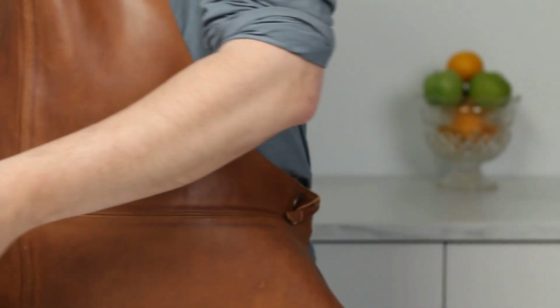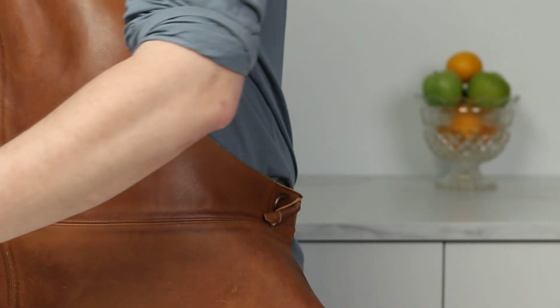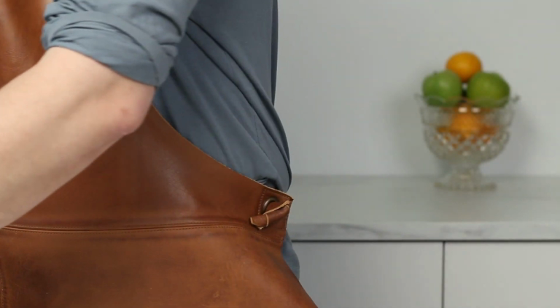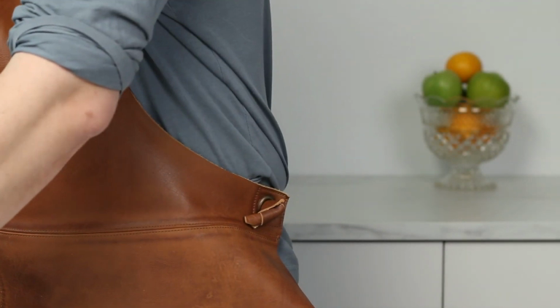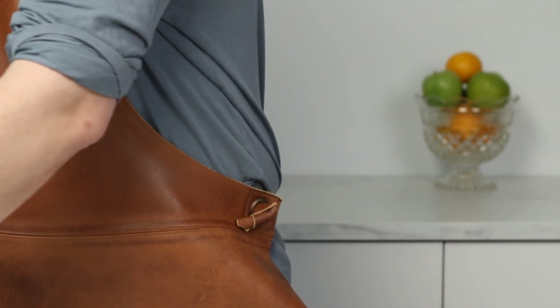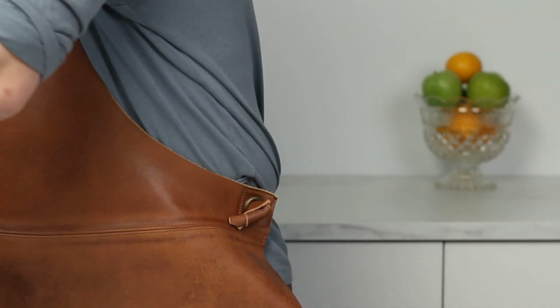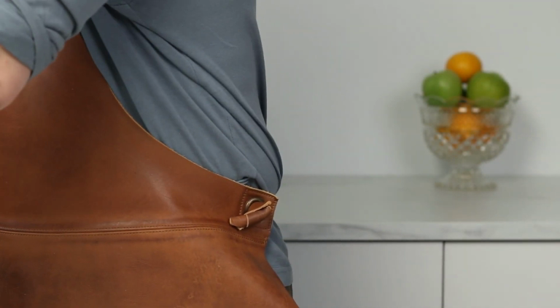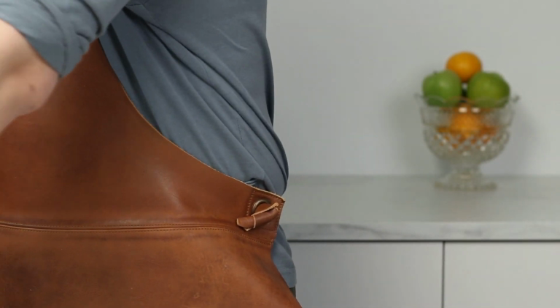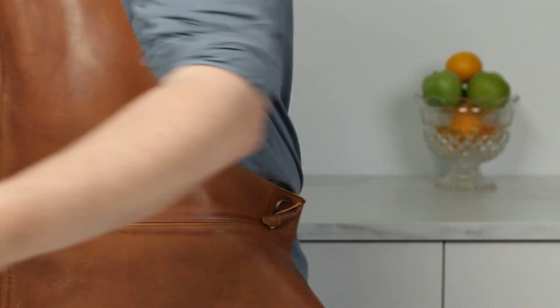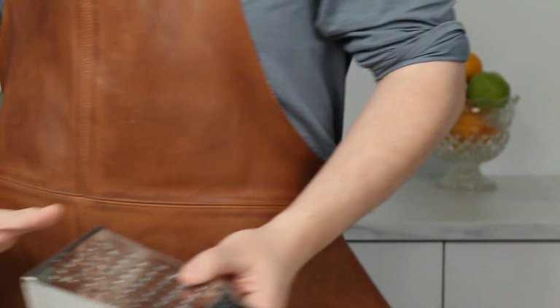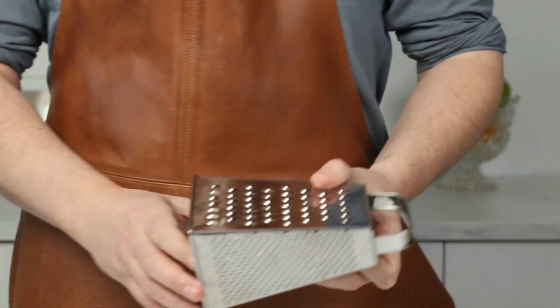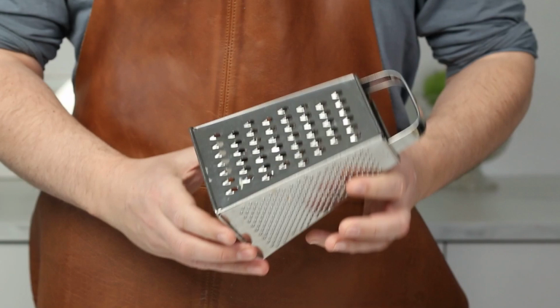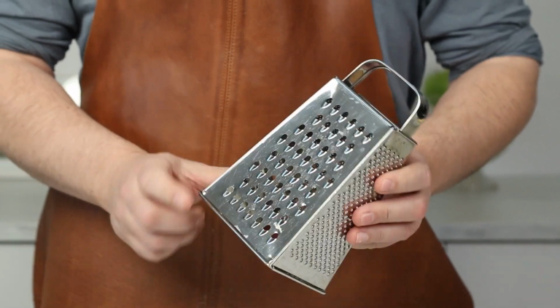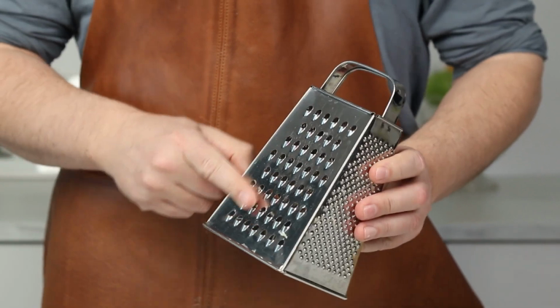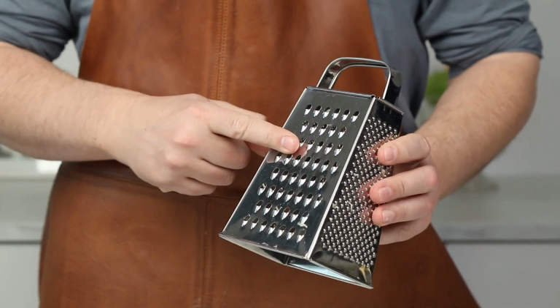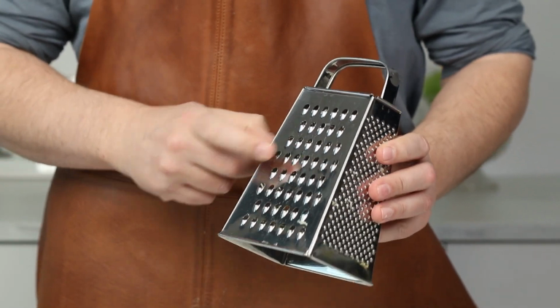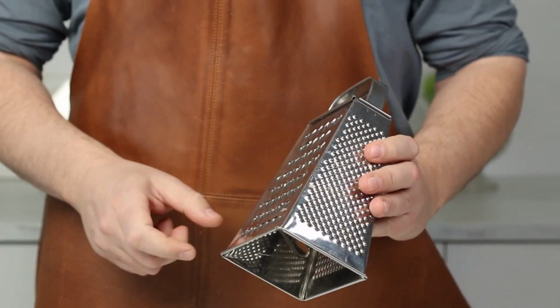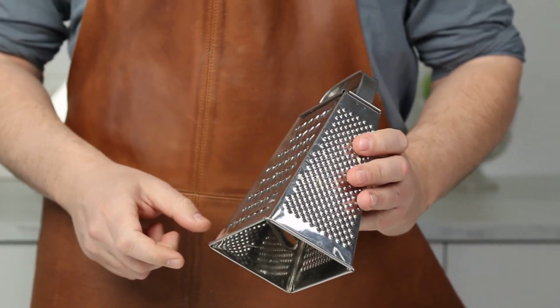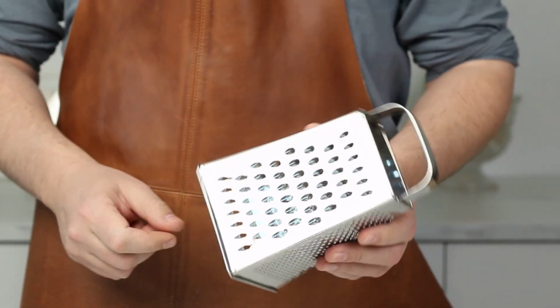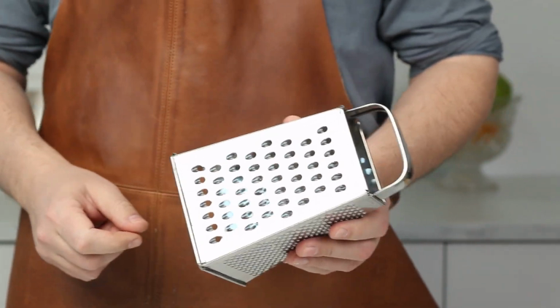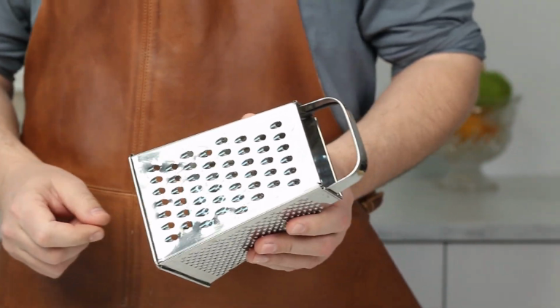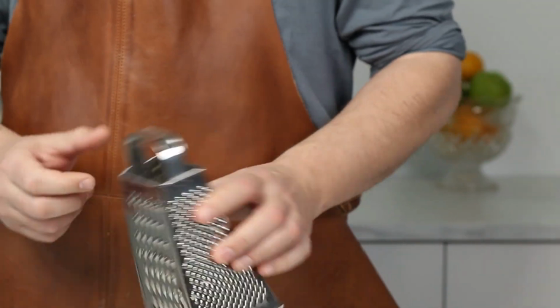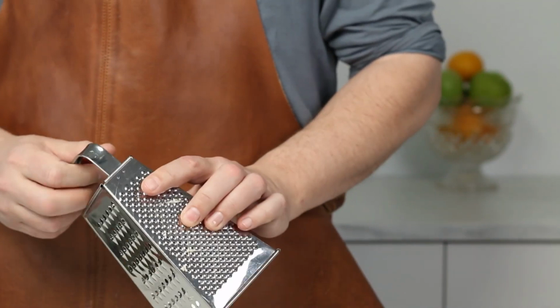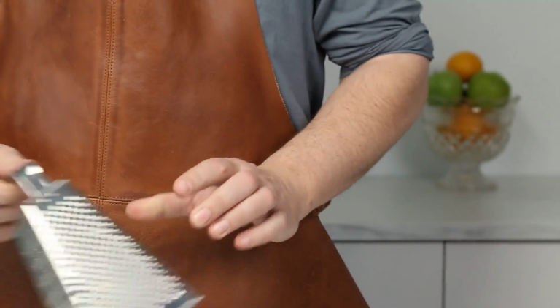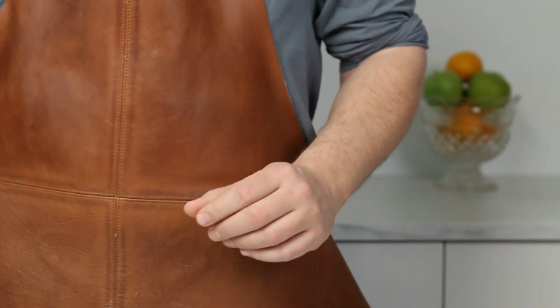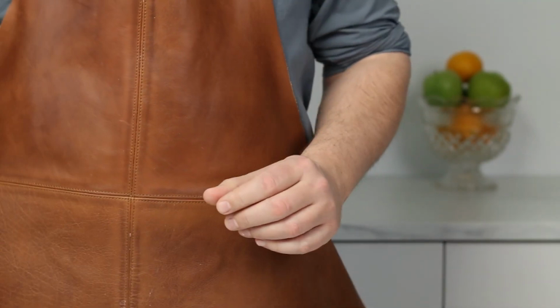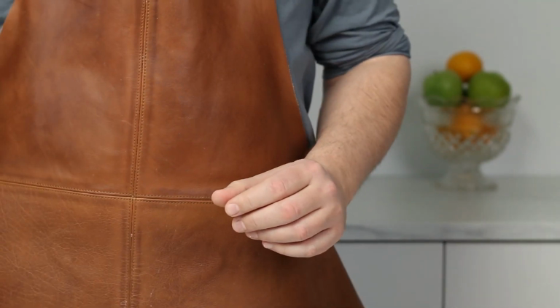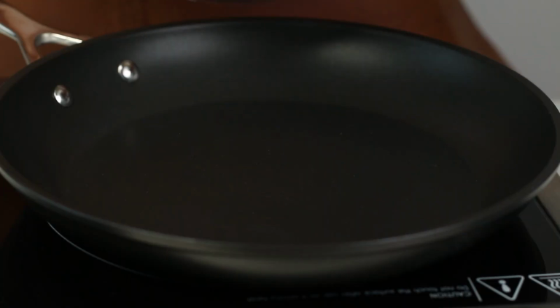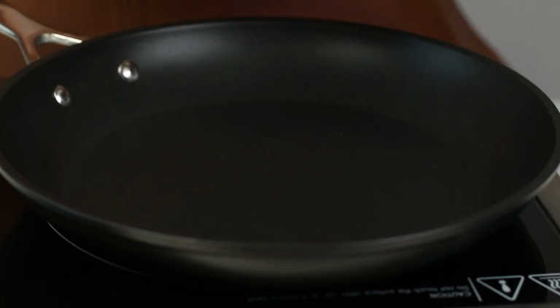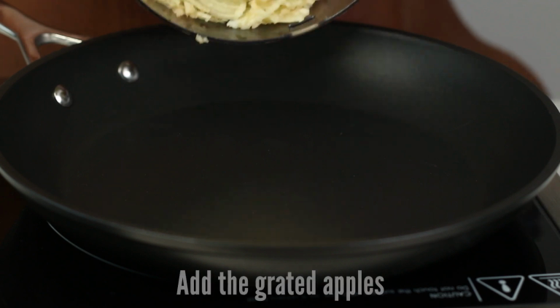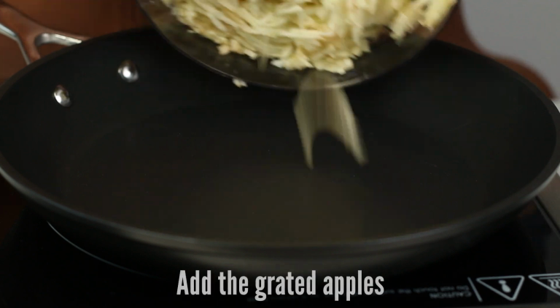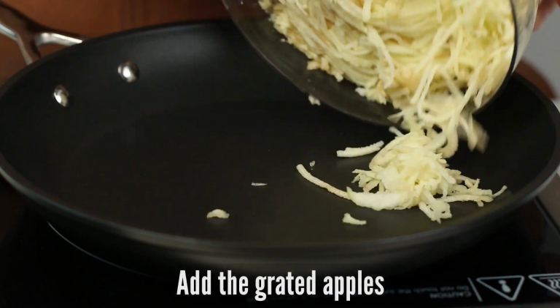You can of course use a normal cheese grater — make sure to use the bigger selection. You can also just cut them in cubes as well. And now let's do the filling.